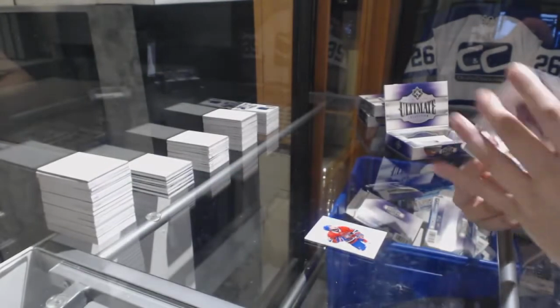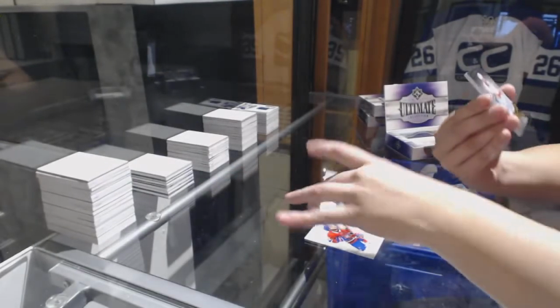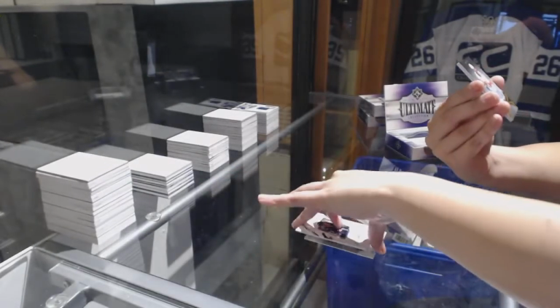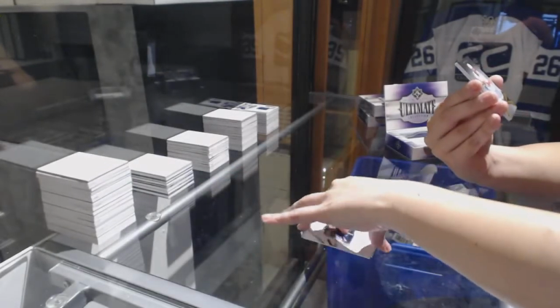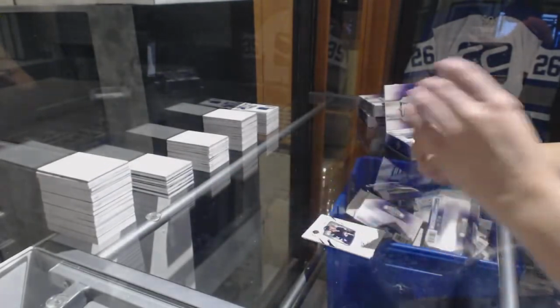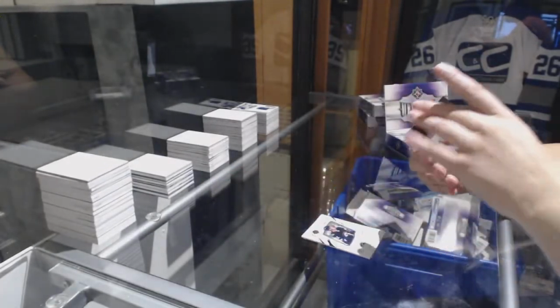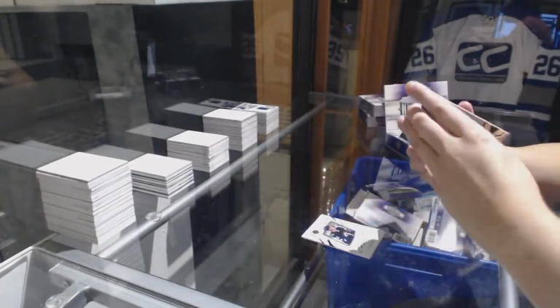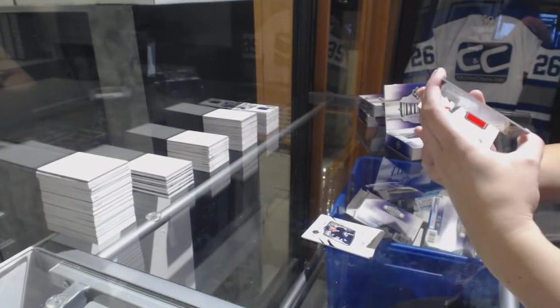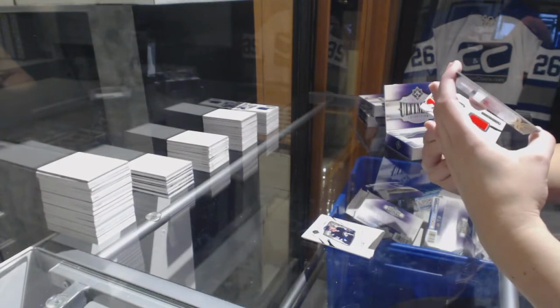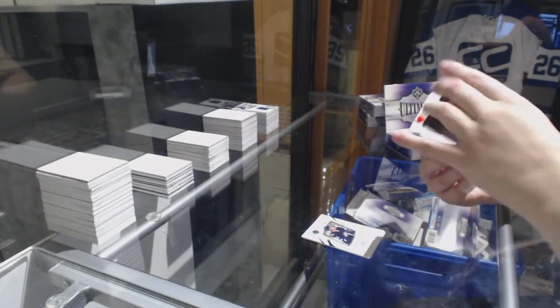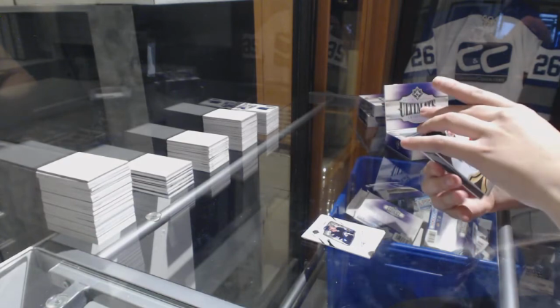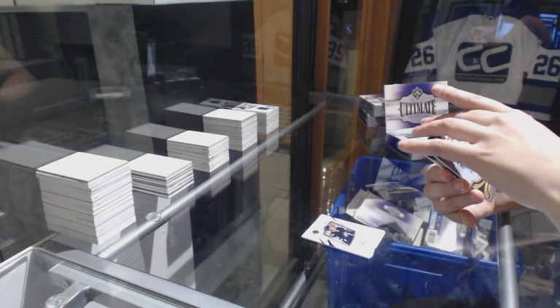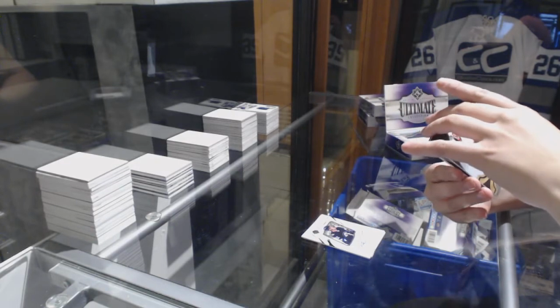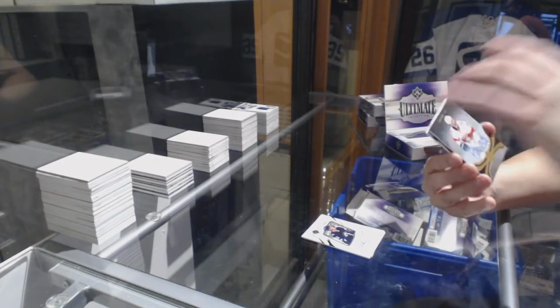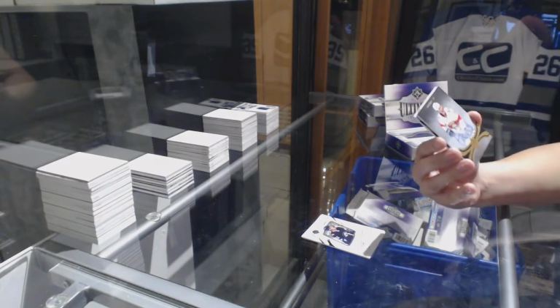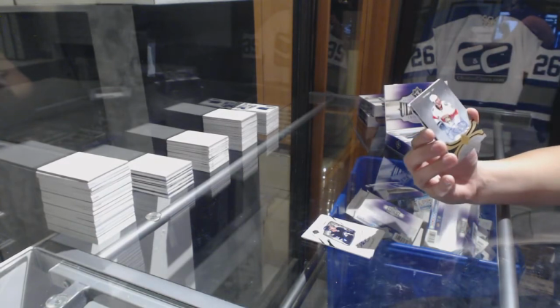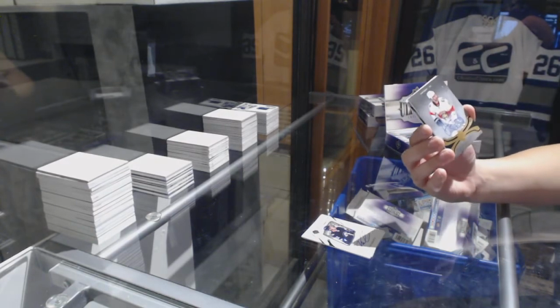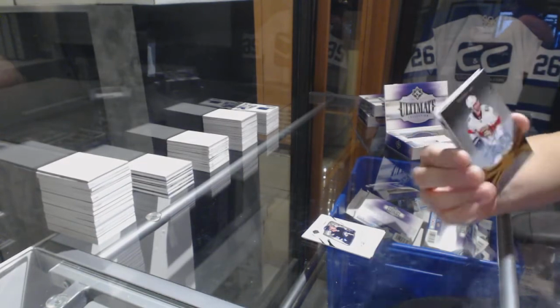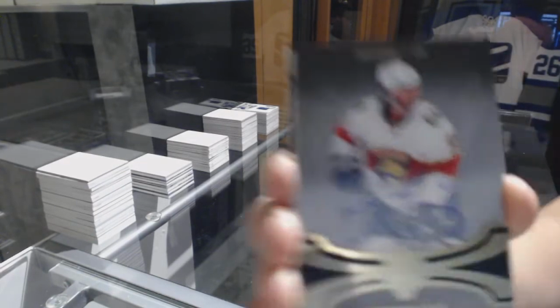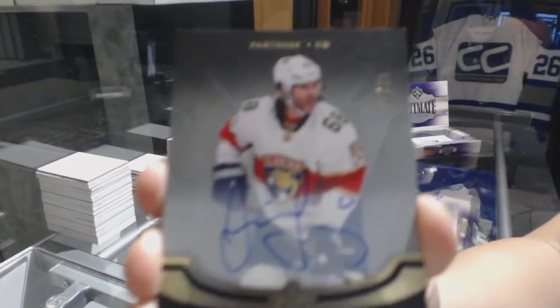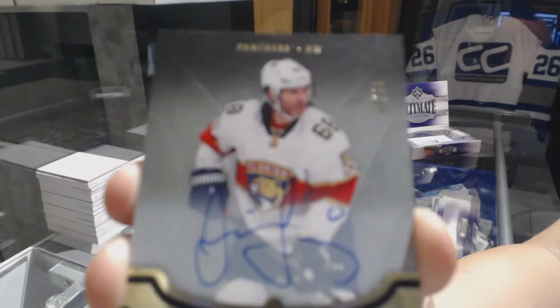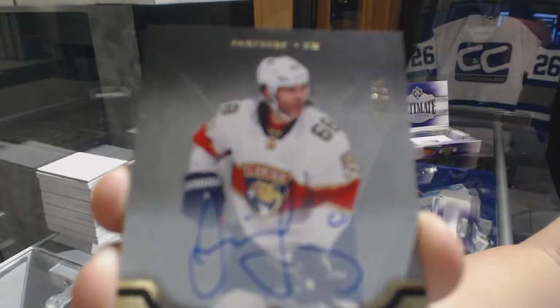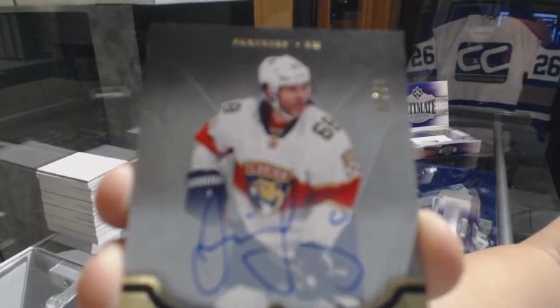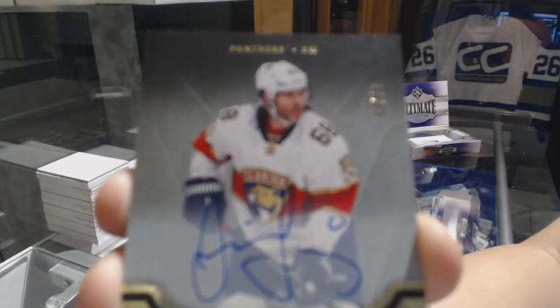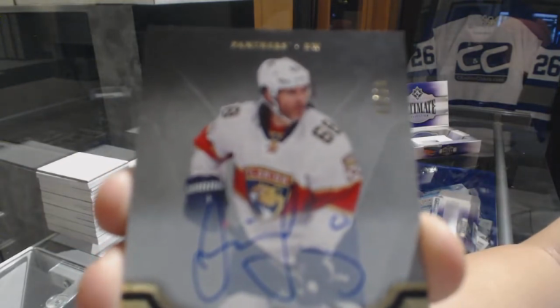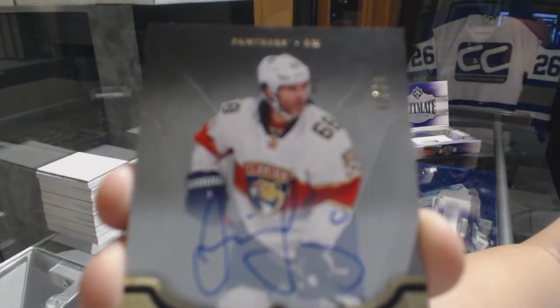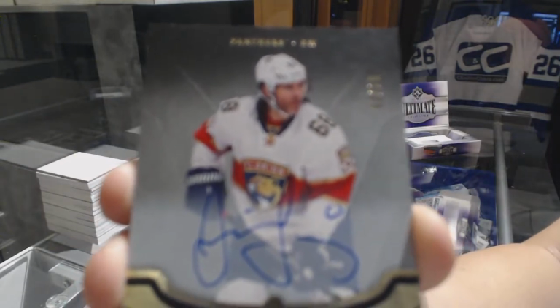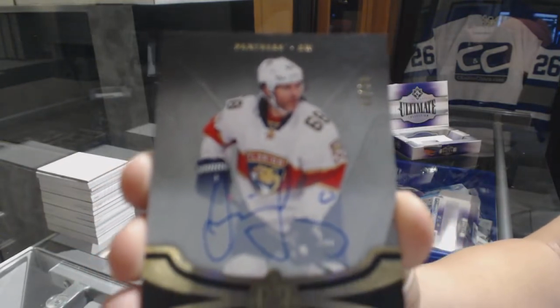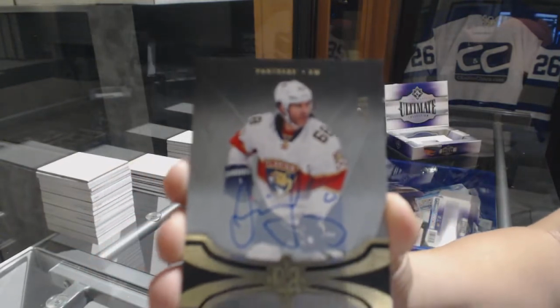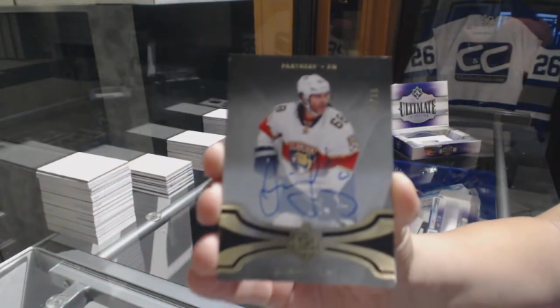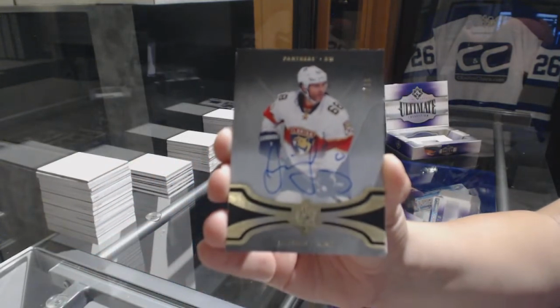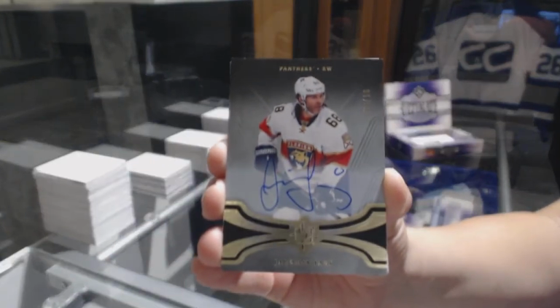We've got a base auto from 16-17, number 3 of 10 for the Florida Panthers, Jamir Jagr.